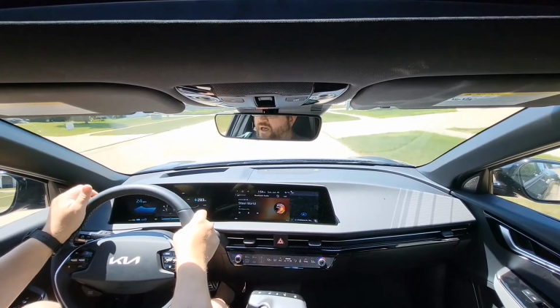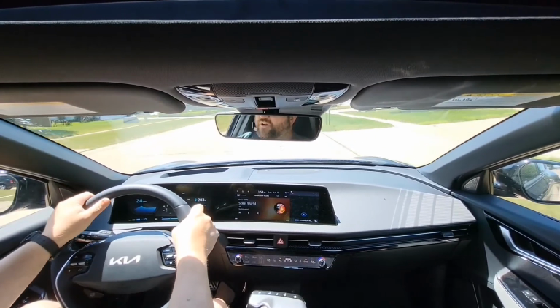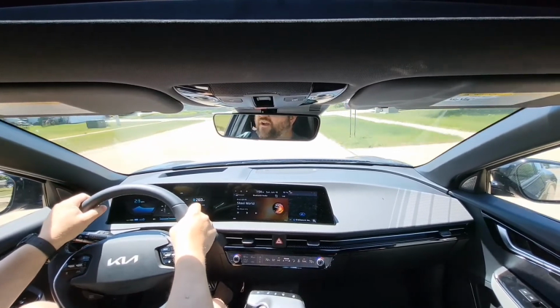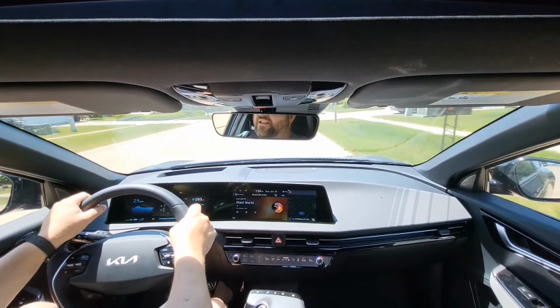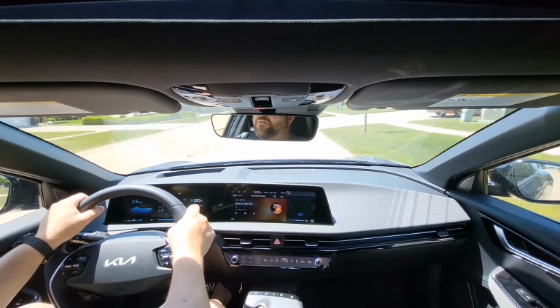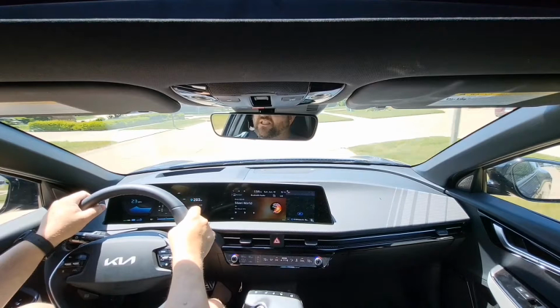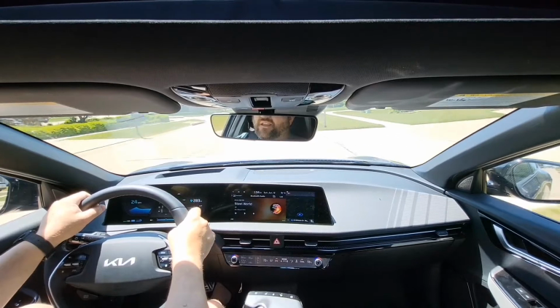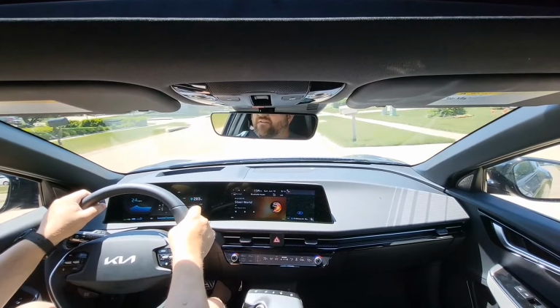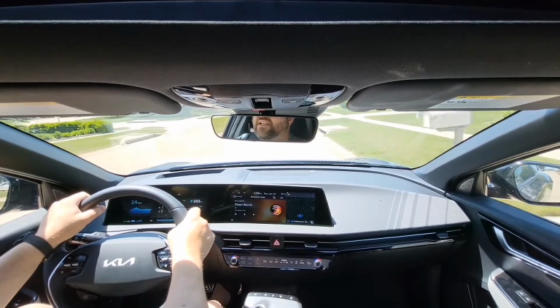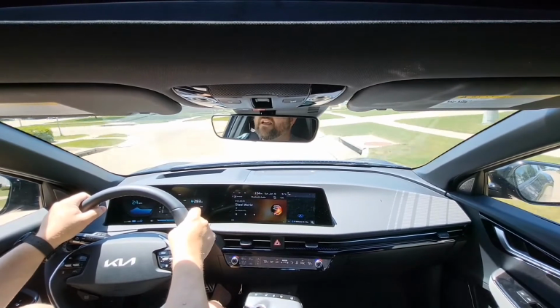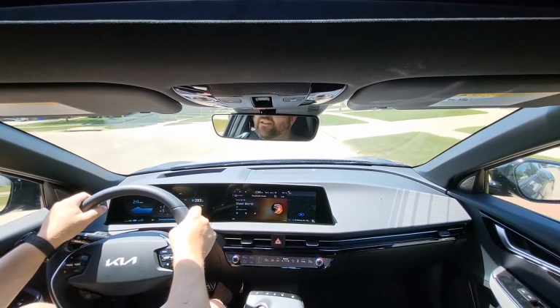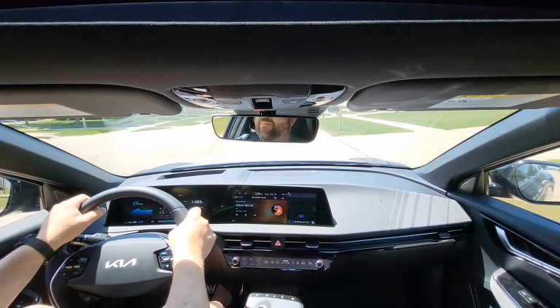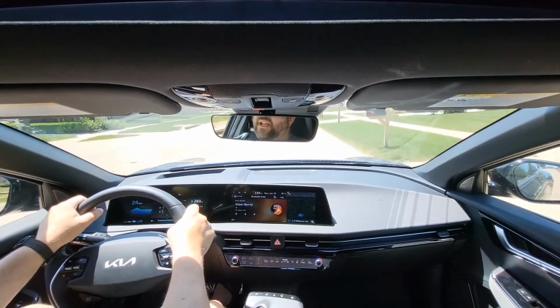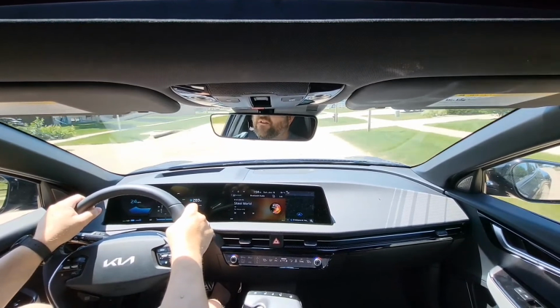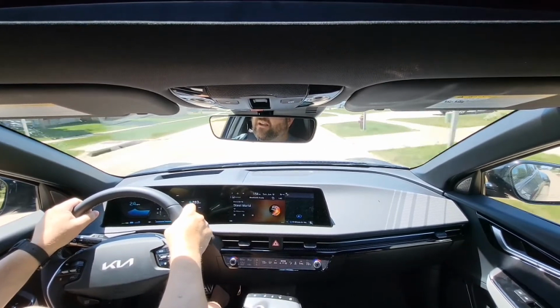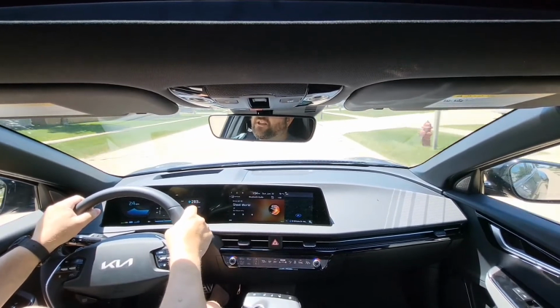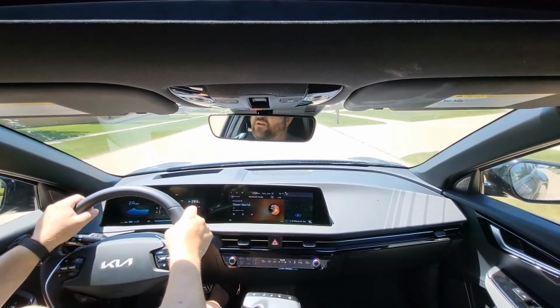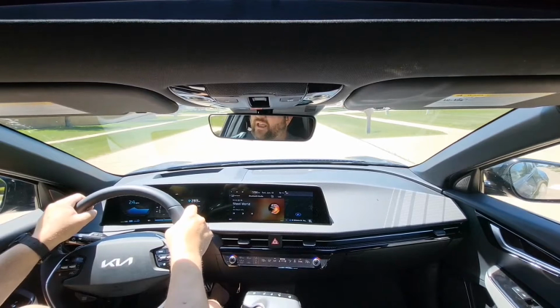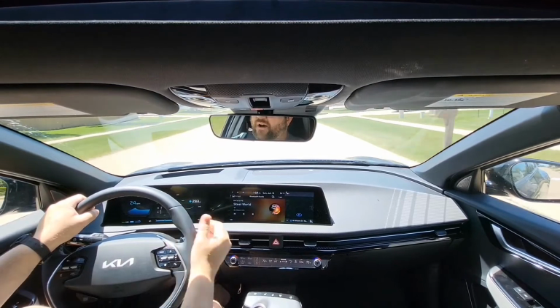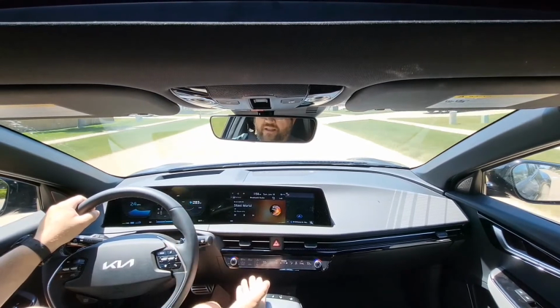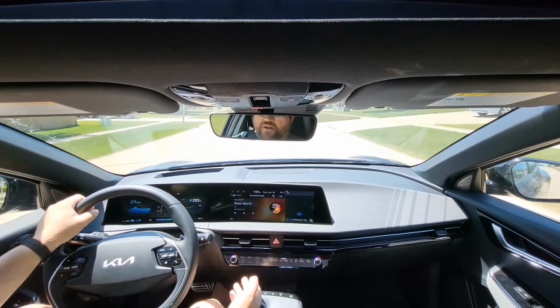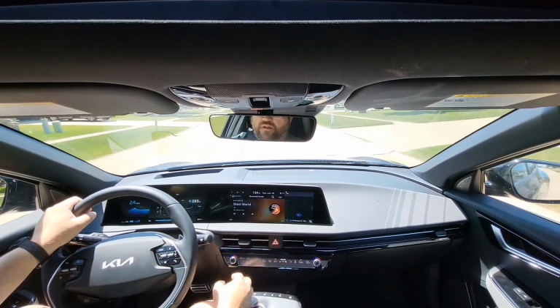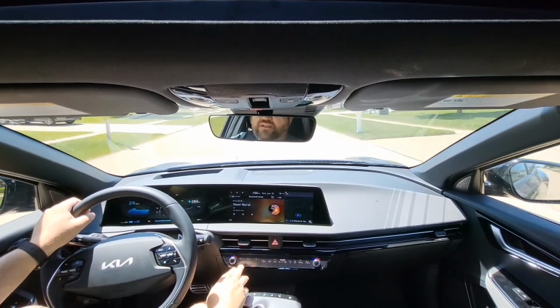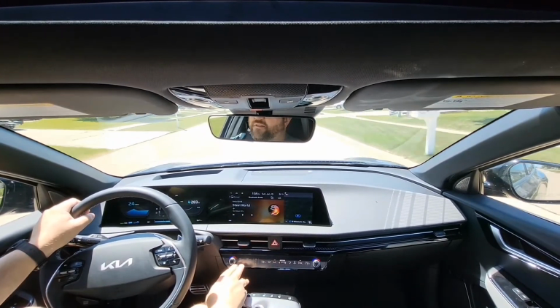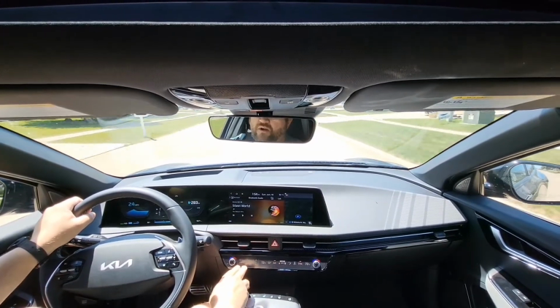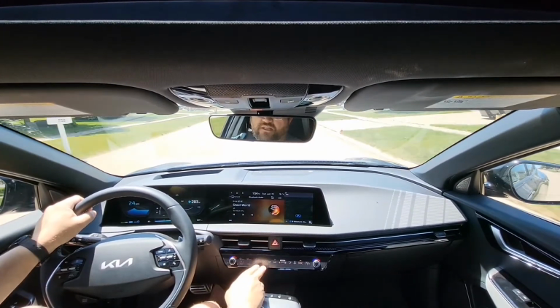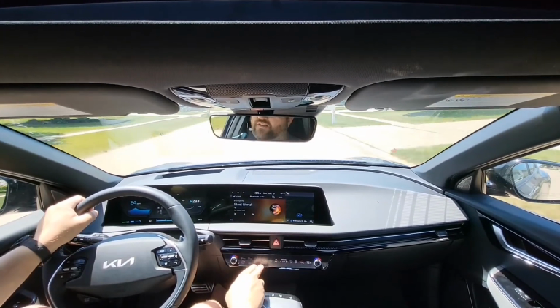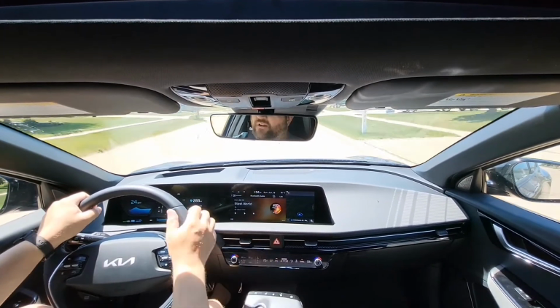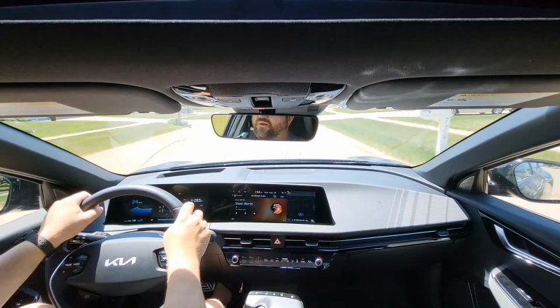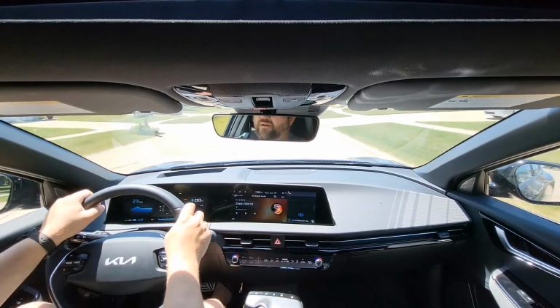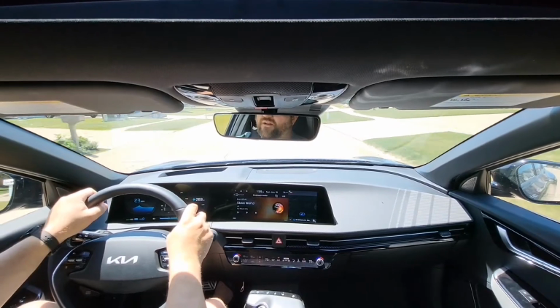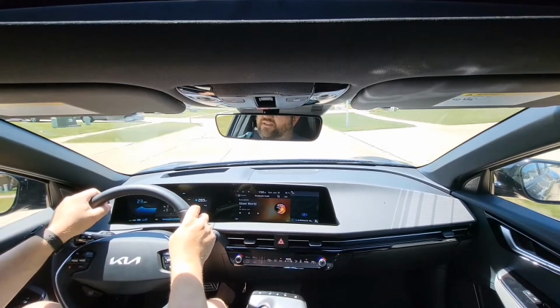I'm going to do a quick drive test to show the efficiency of the Kia EV6. It's warm enough that I need to use air conditioning, so I have automatic climate control set on three bars and 72 Fahrenheit. I'll use that setting whenever I do a test.